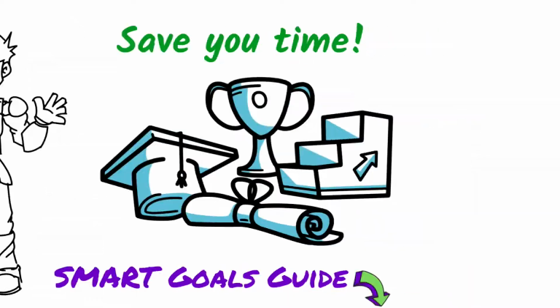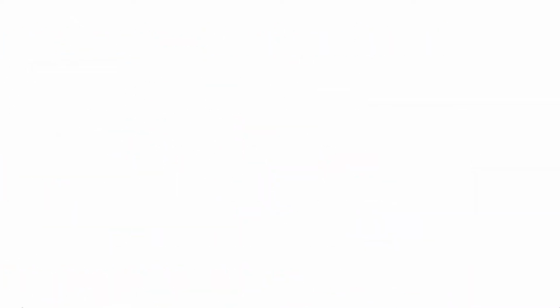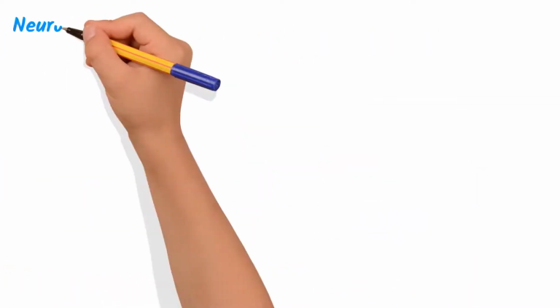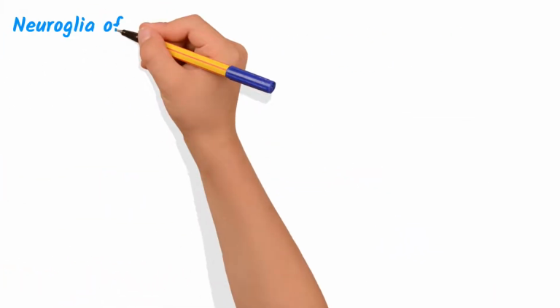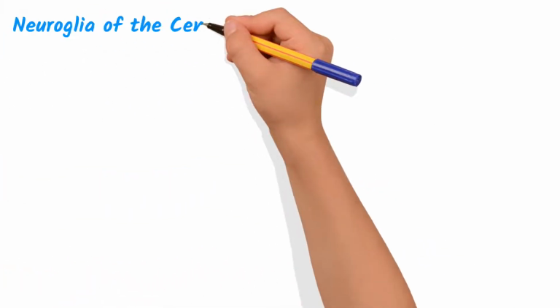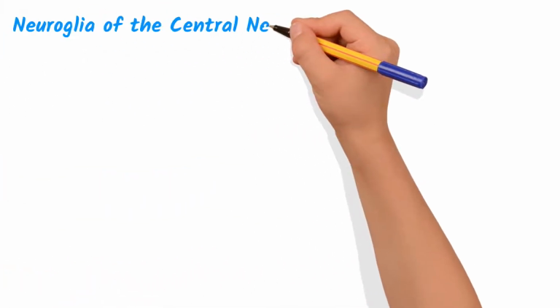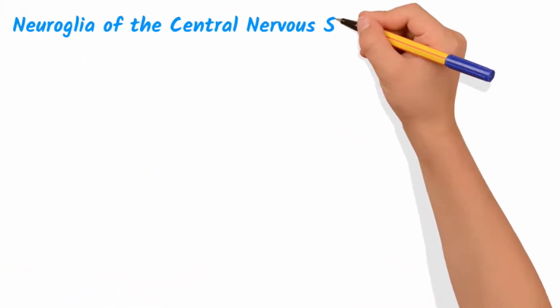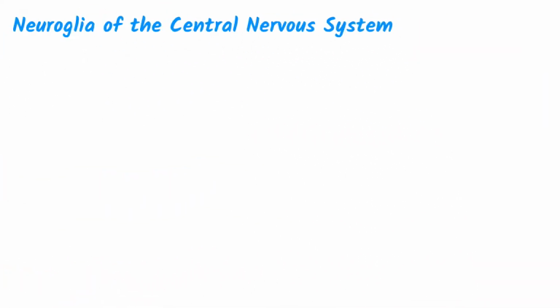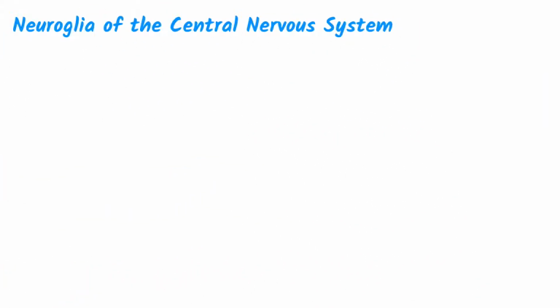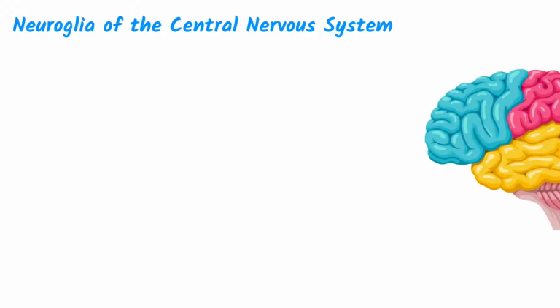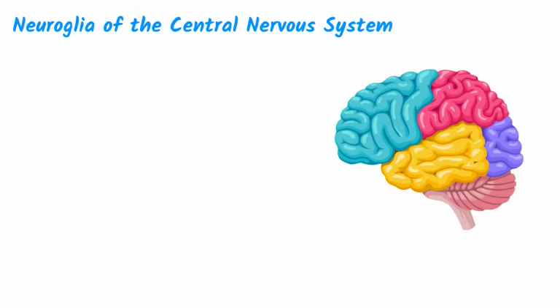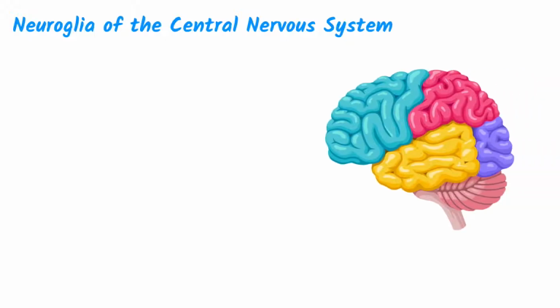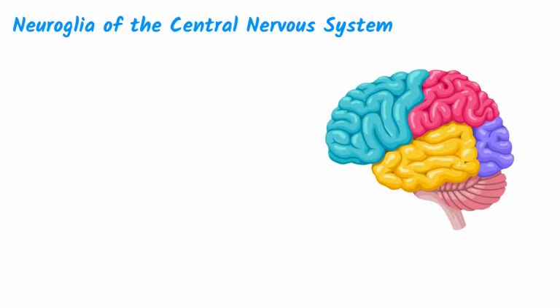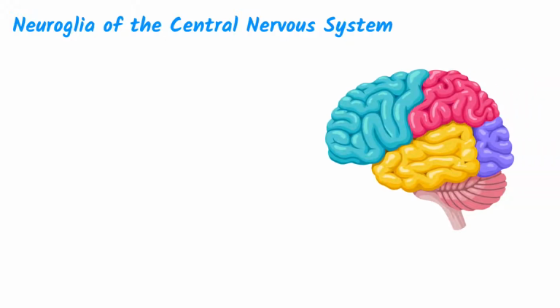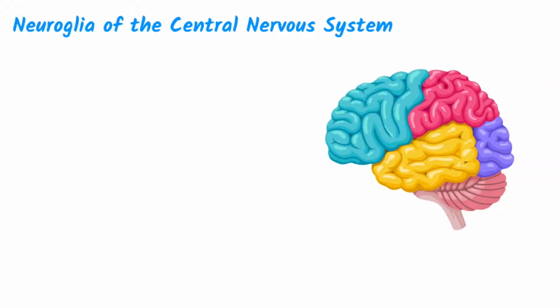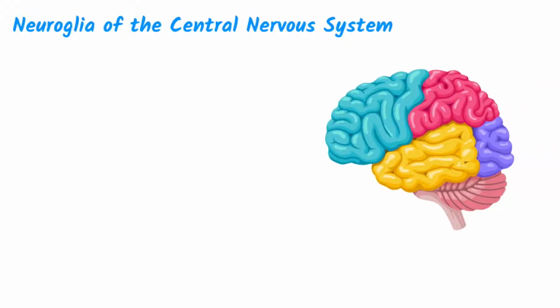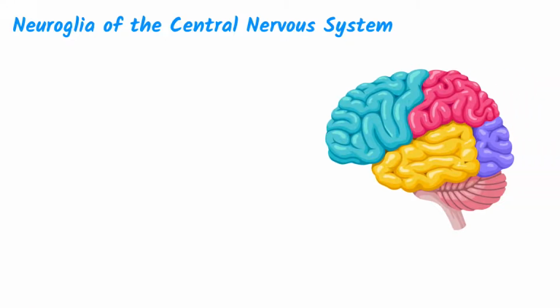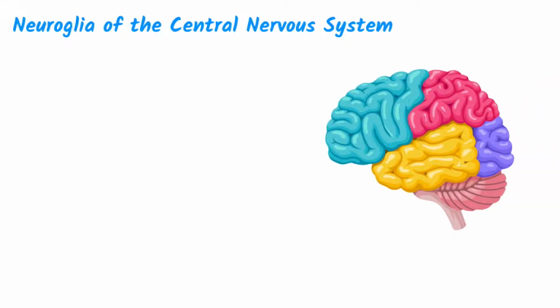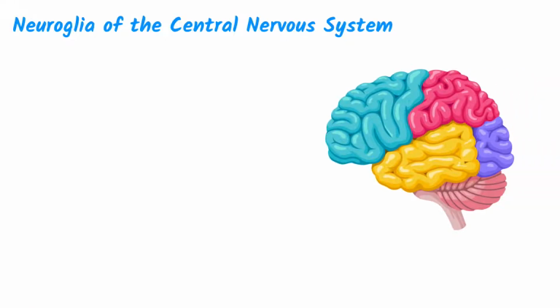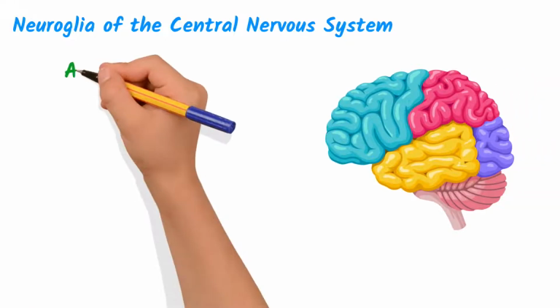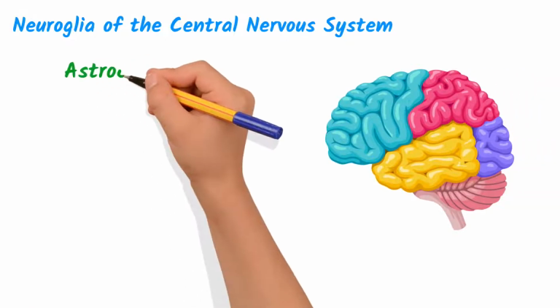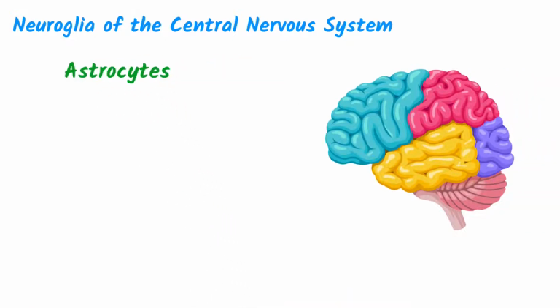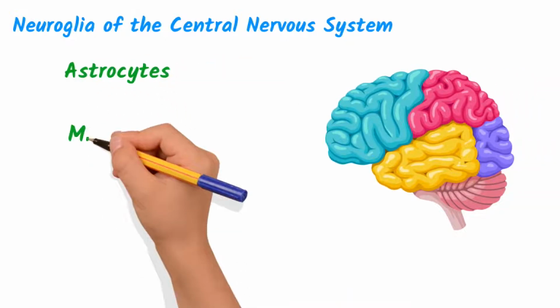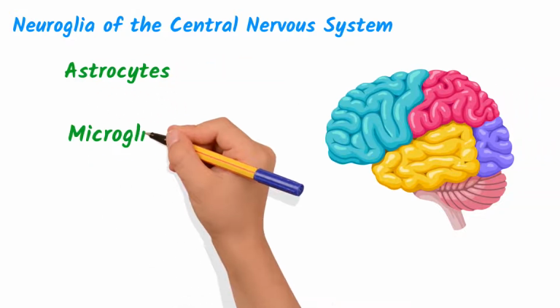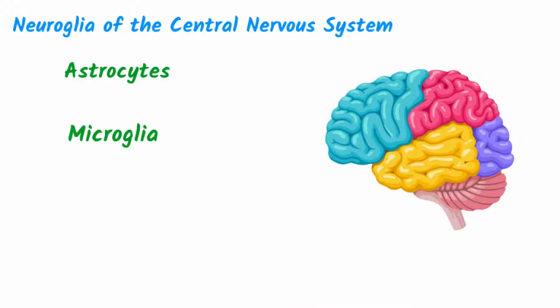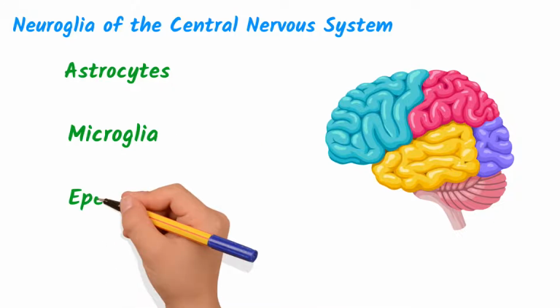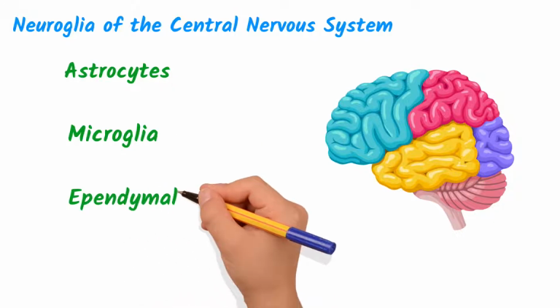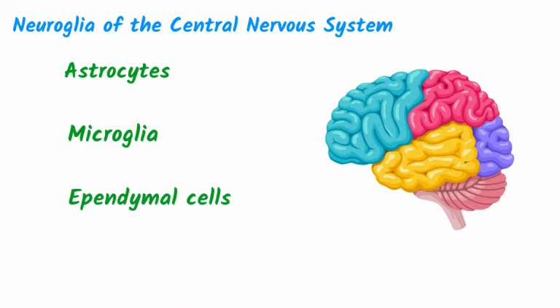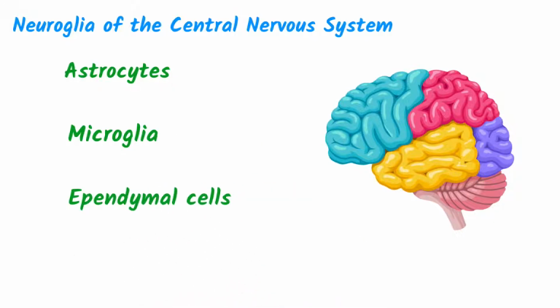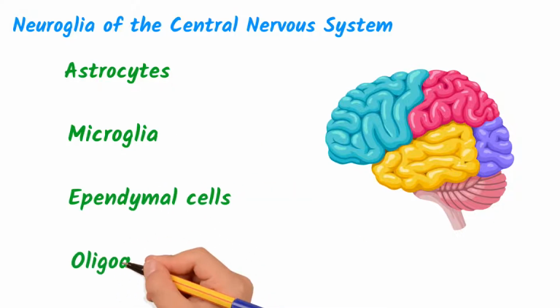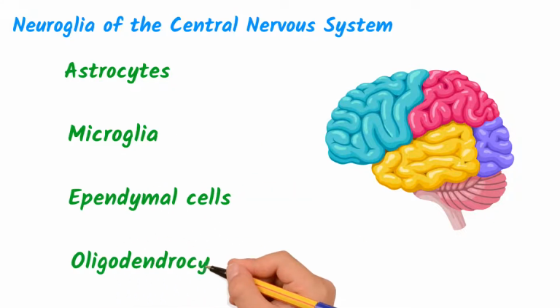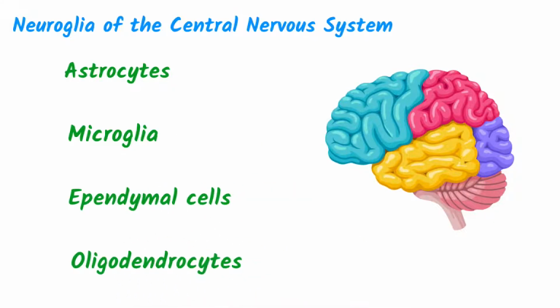We'll start with the Neuroglia of the central nervous system. There are four different Neuroglia in the CNS: Astrocytes, Microglia, Ependymal cells, and Oligodendrocytes.